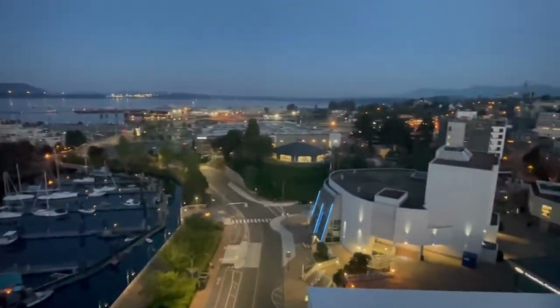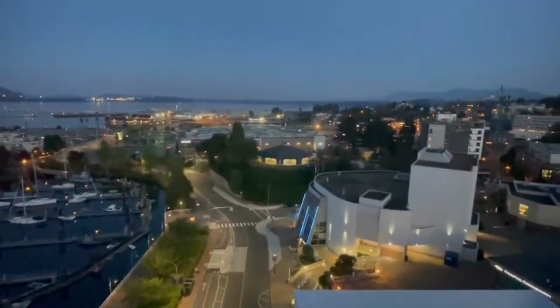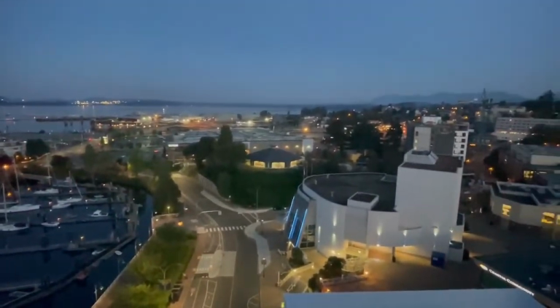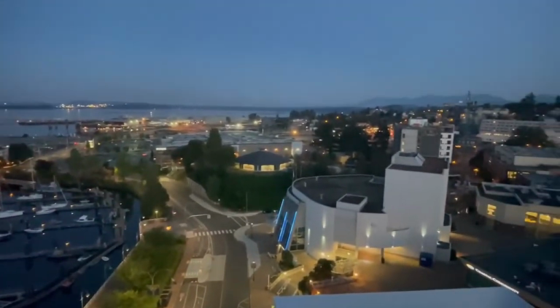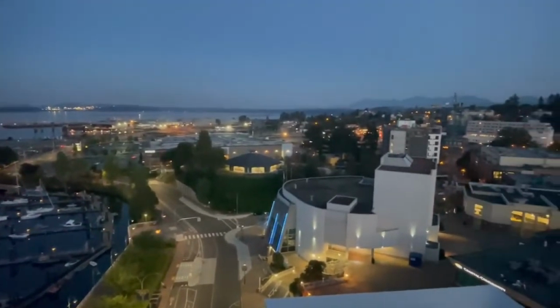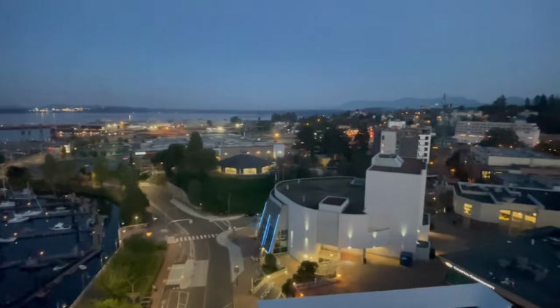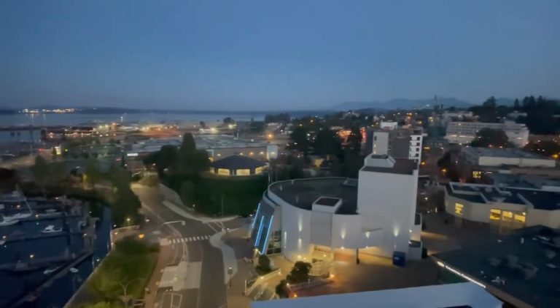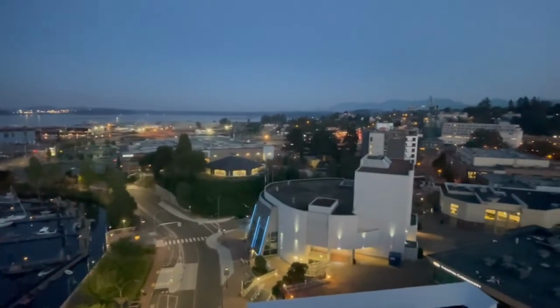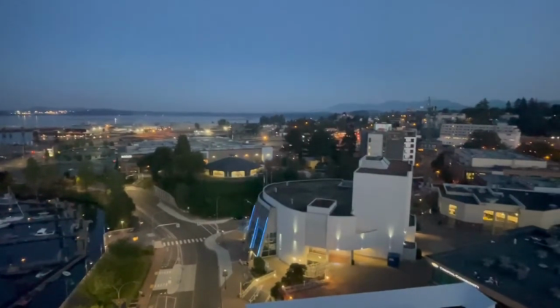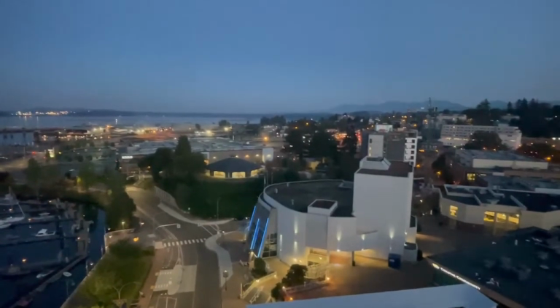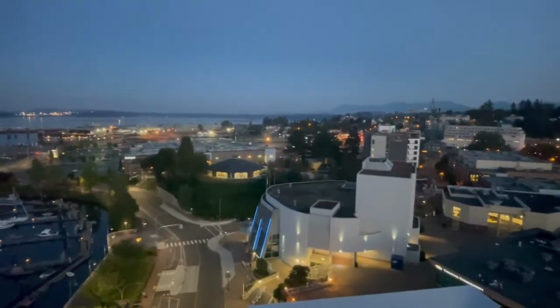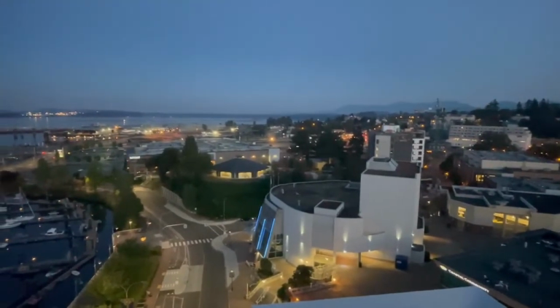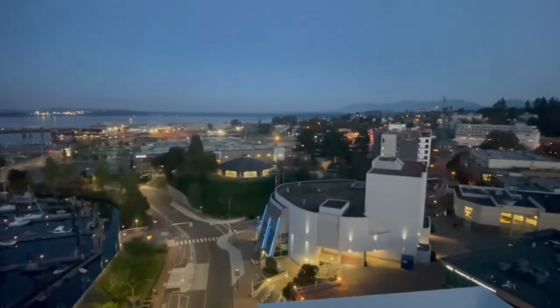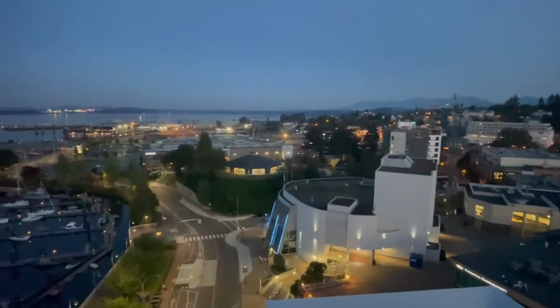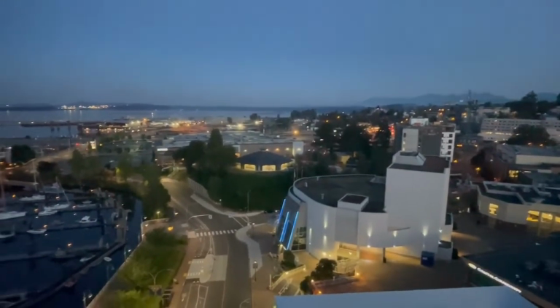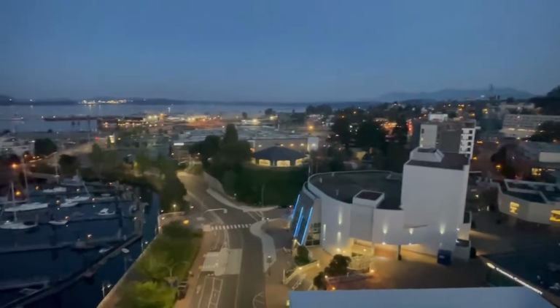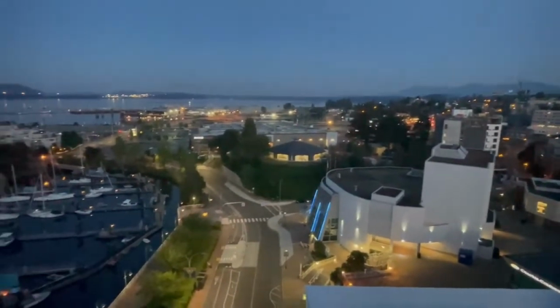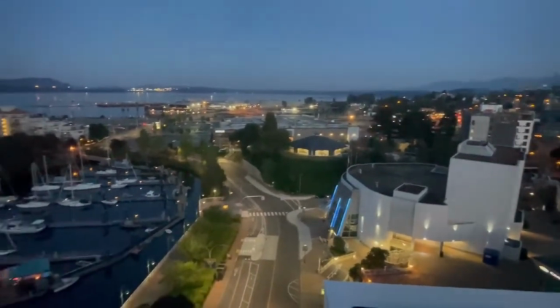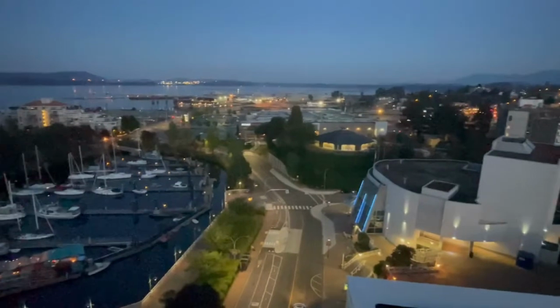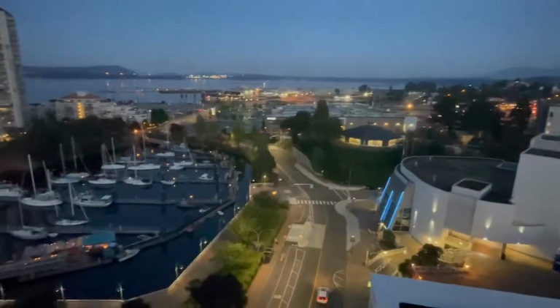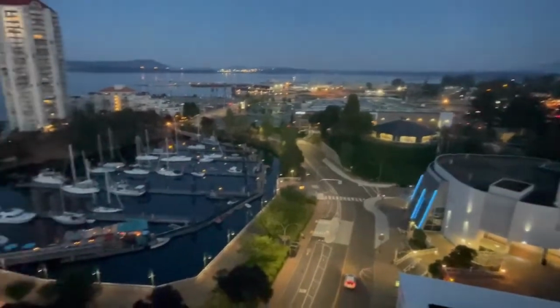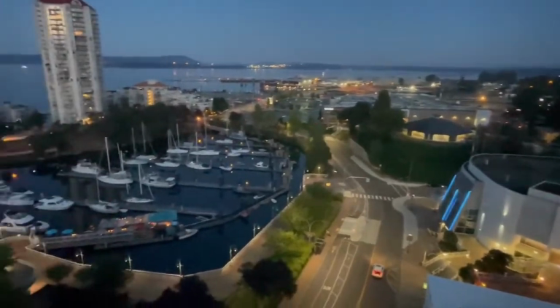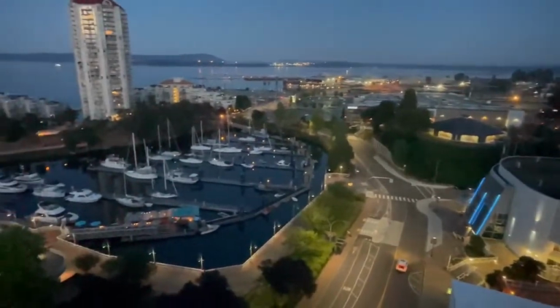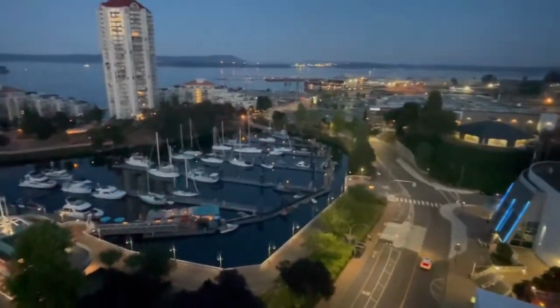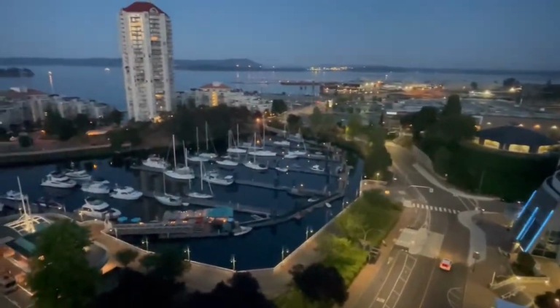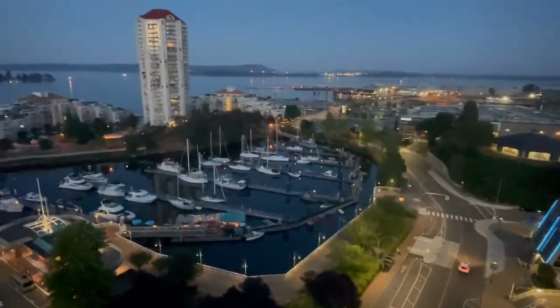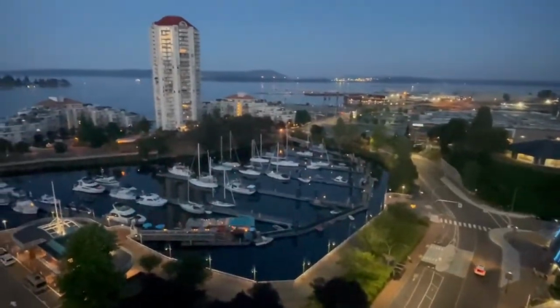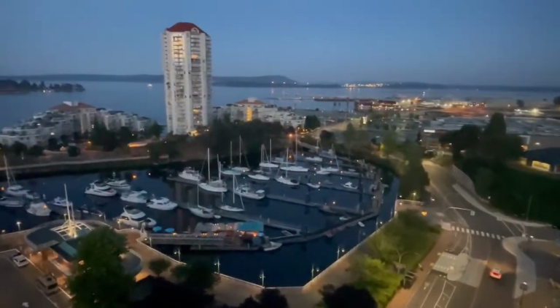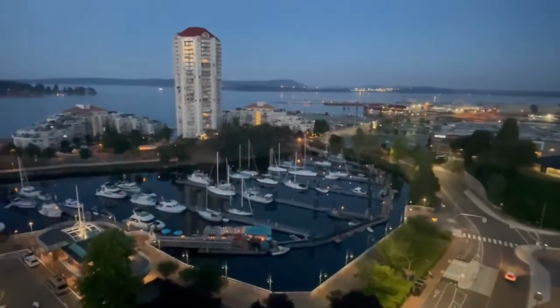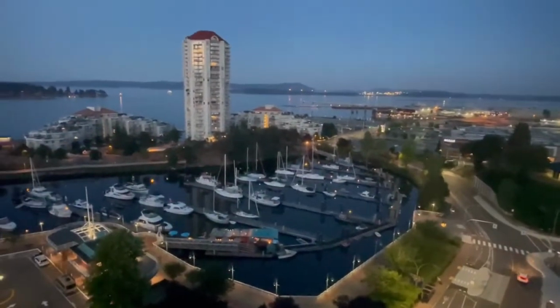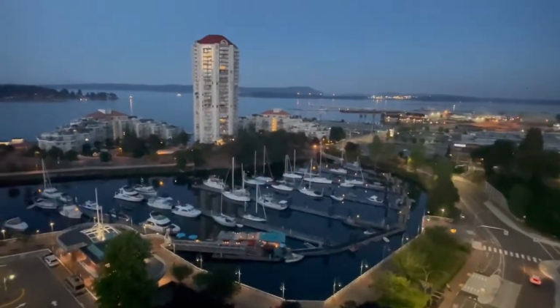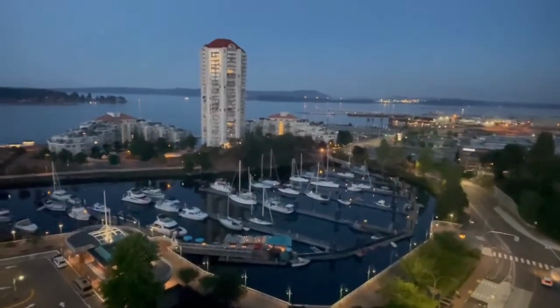Susan McGugan here from Remax of Nanaimo, and I'm downtown Nanaimo on a beautiful summer evening. We really have a vibrant harbor here.